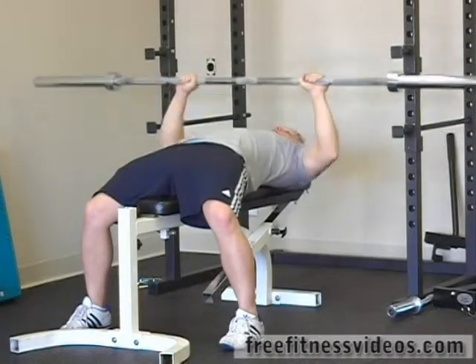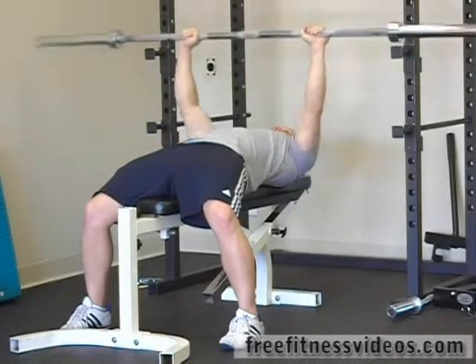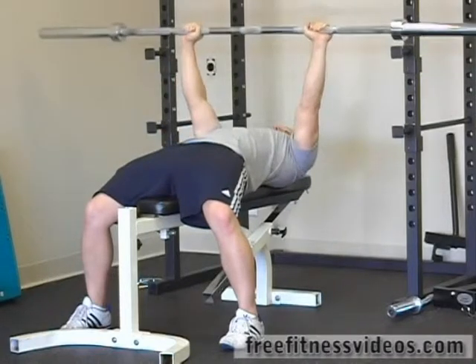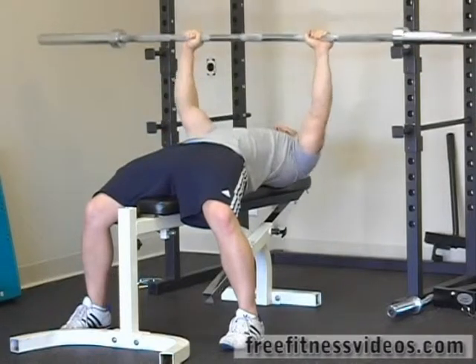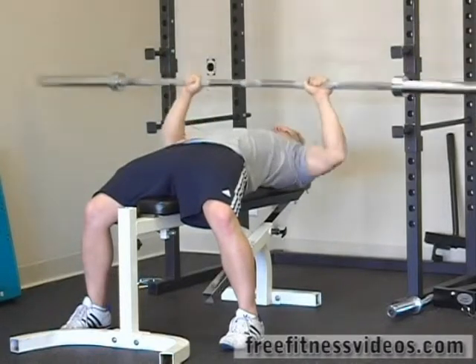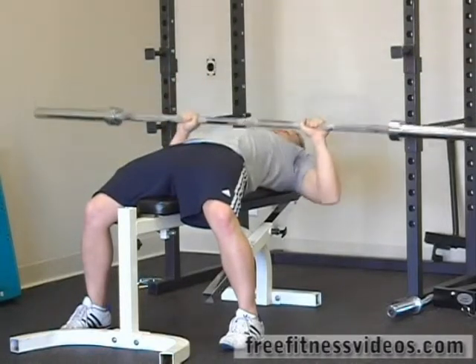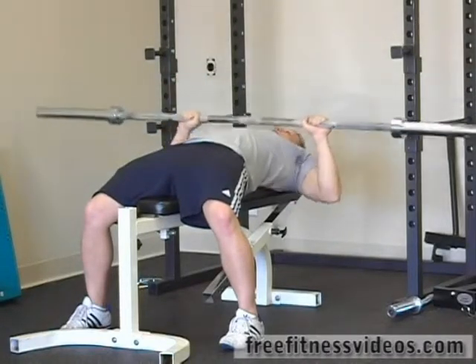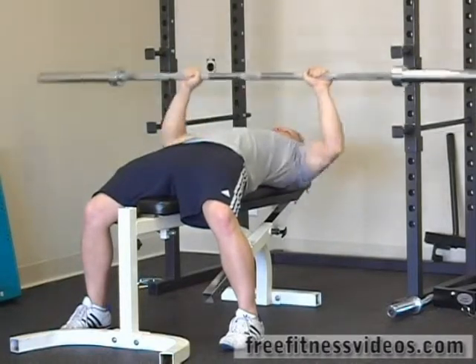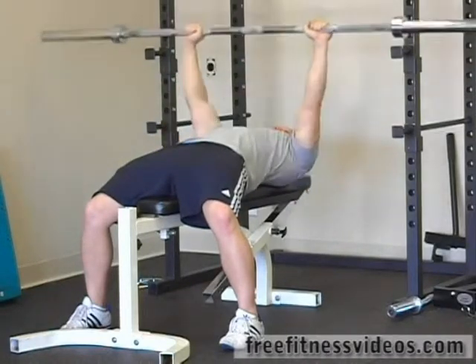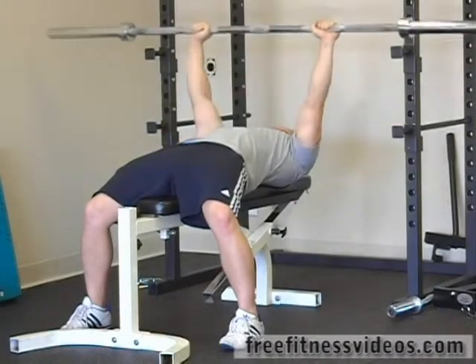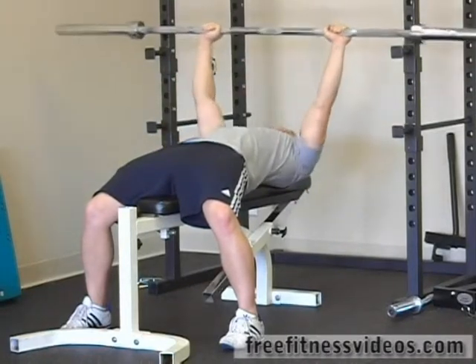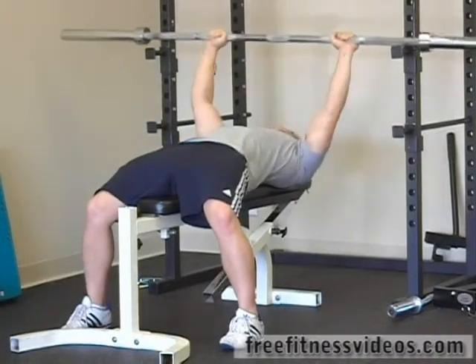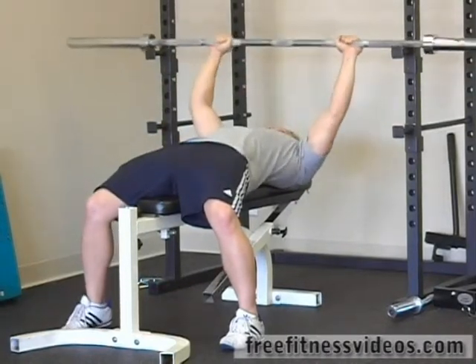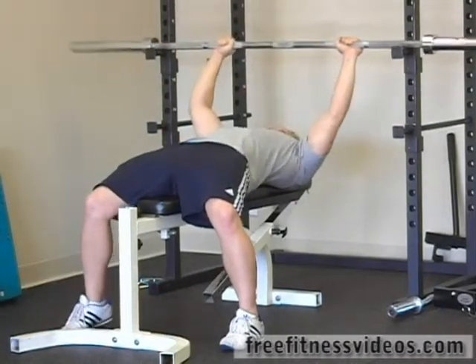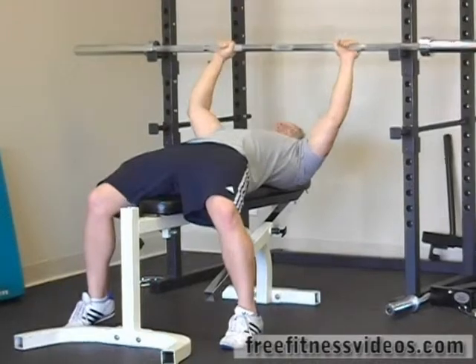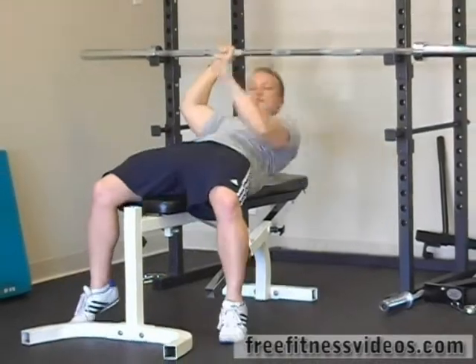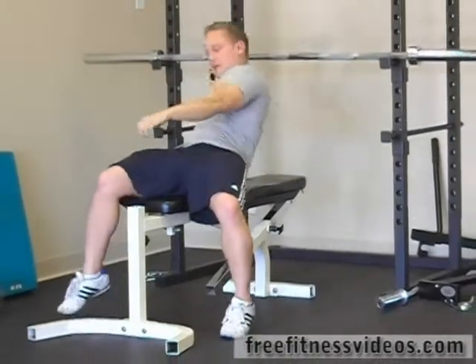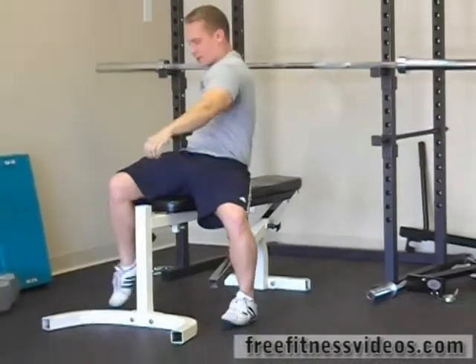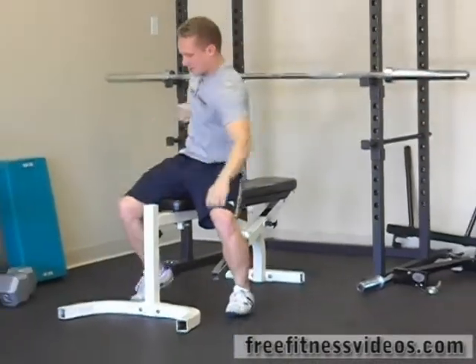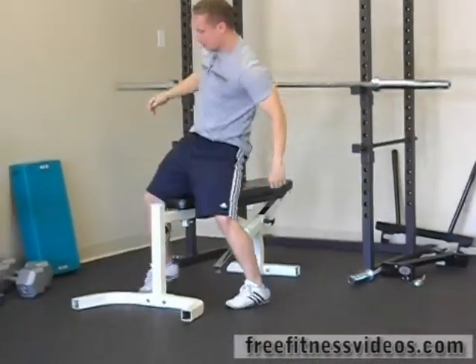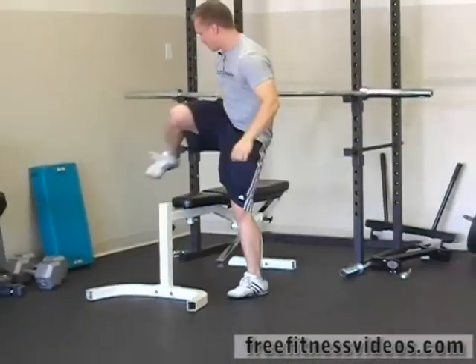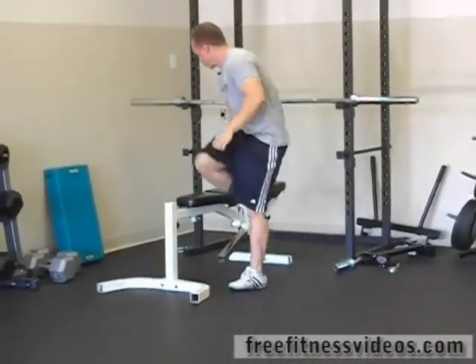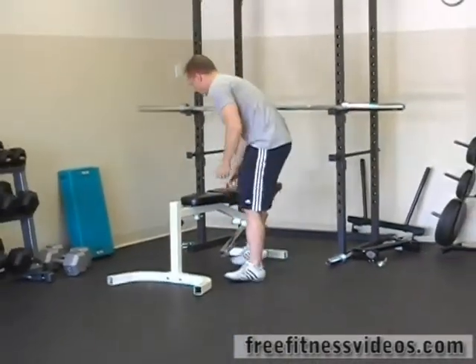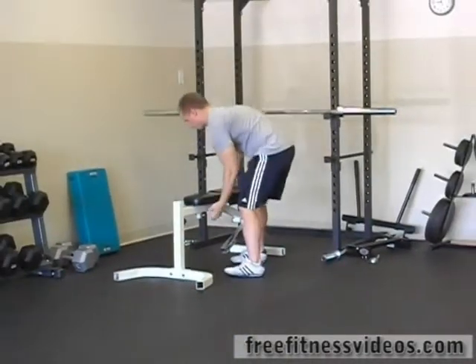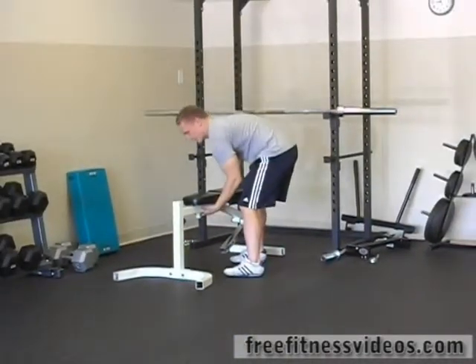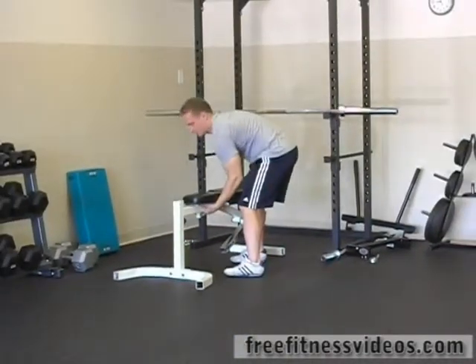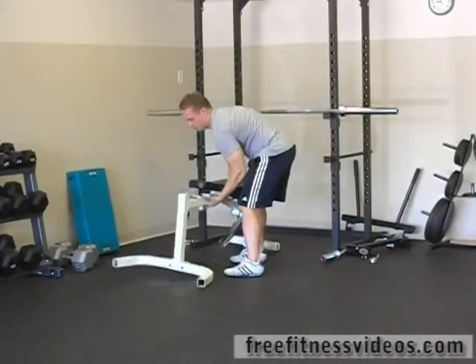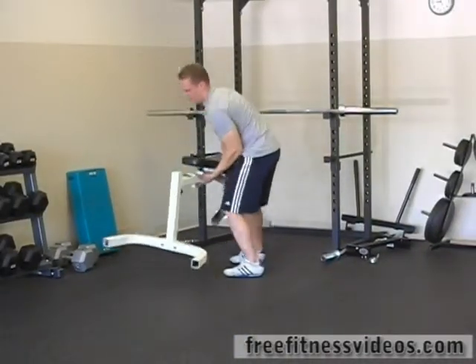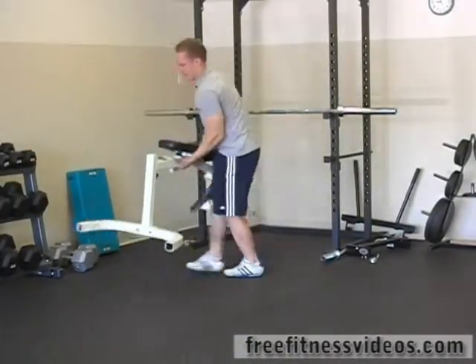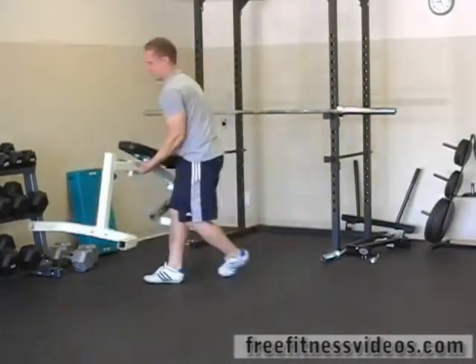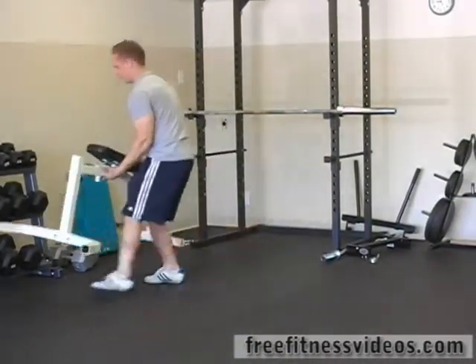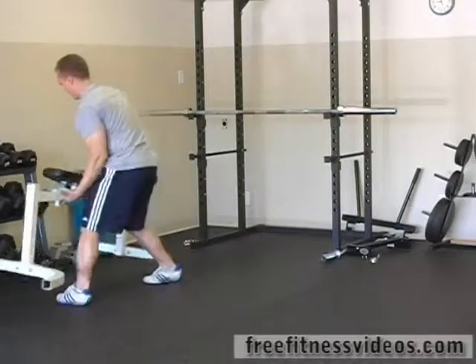11, 12. You're going to come out here, quickly going to move our bench out of the way.